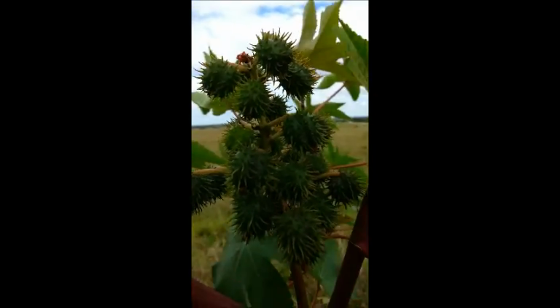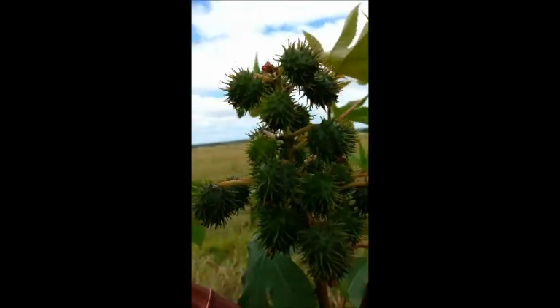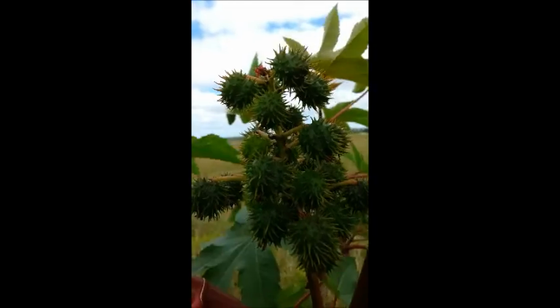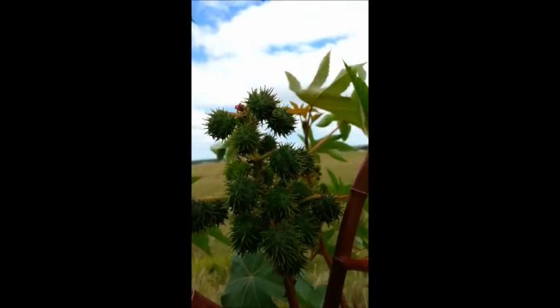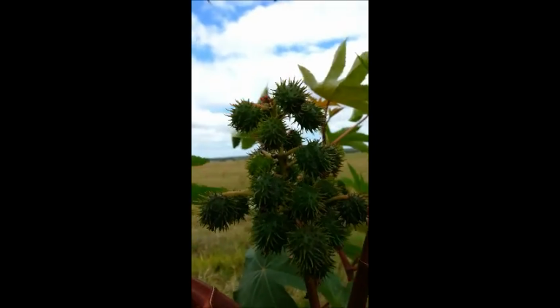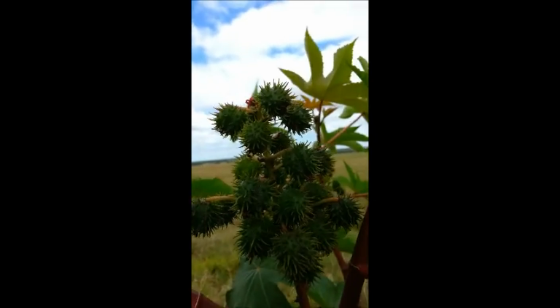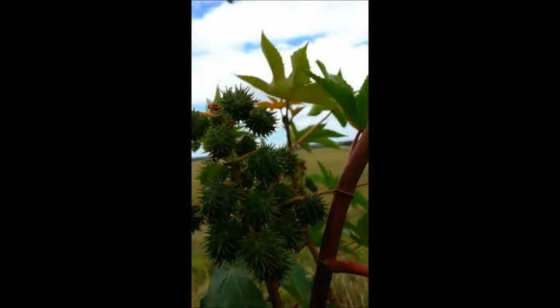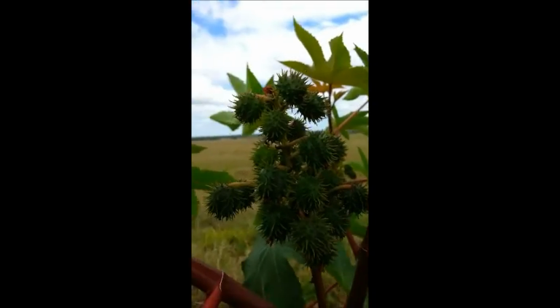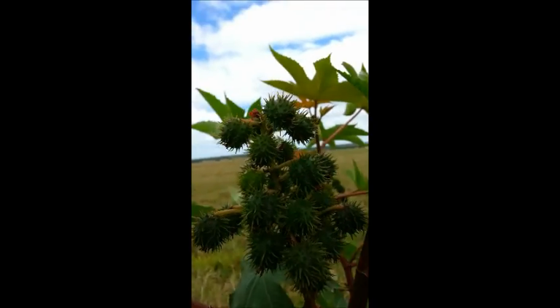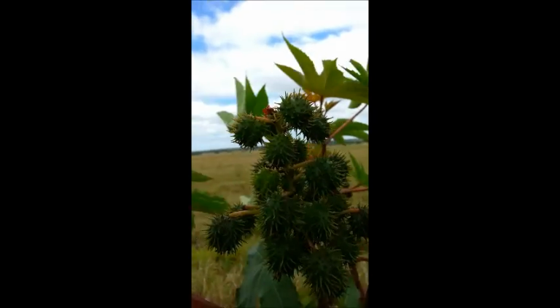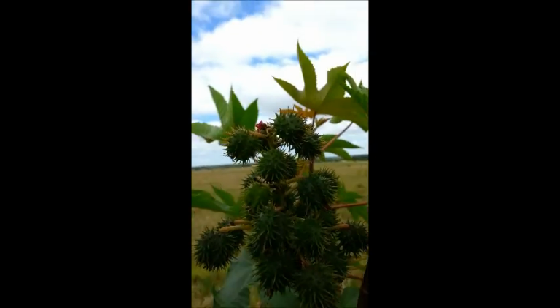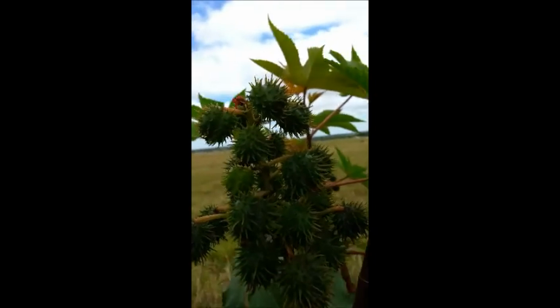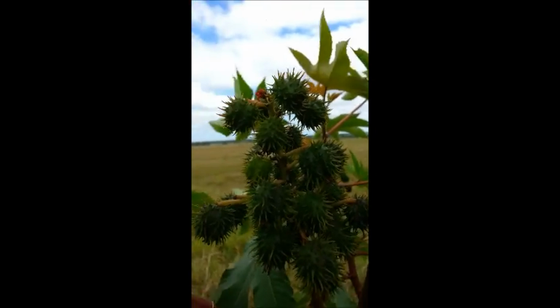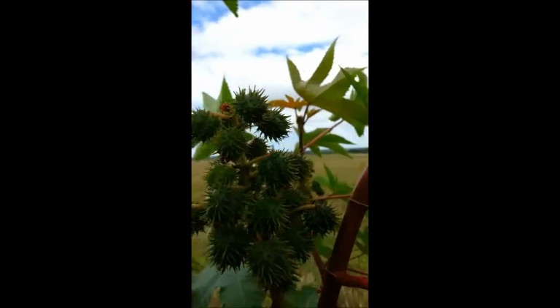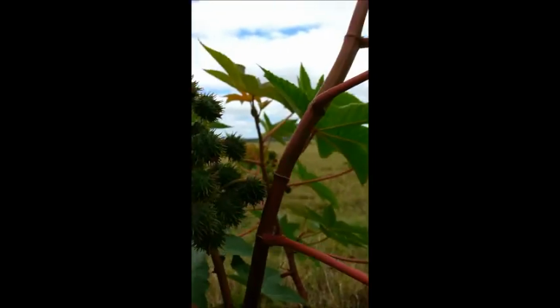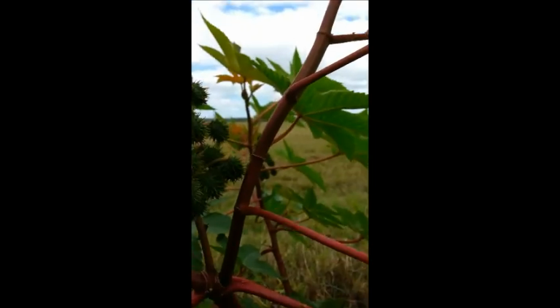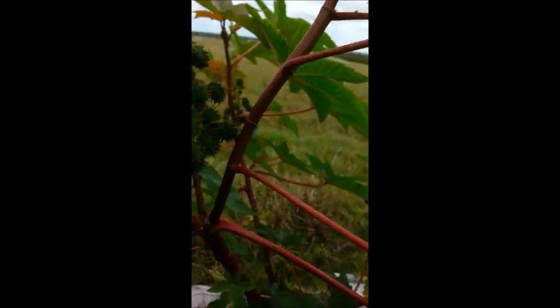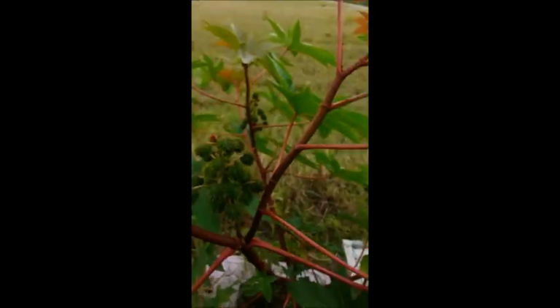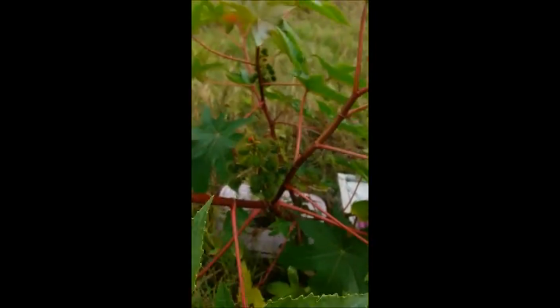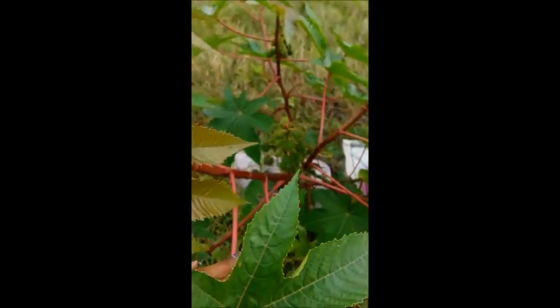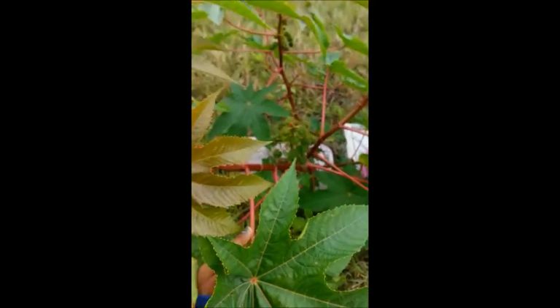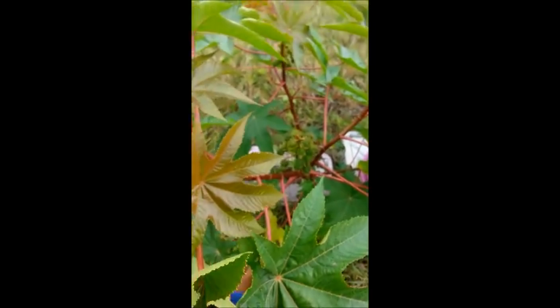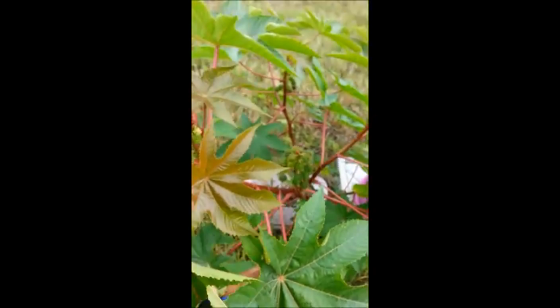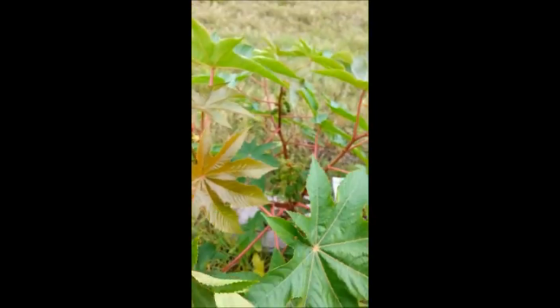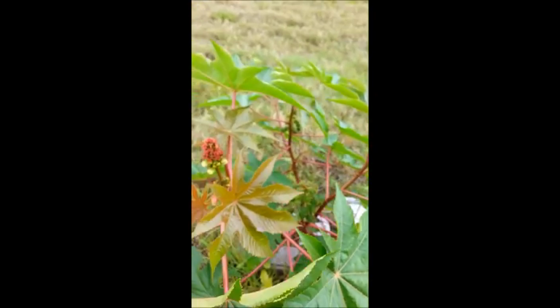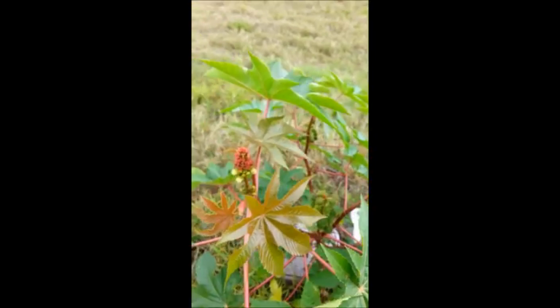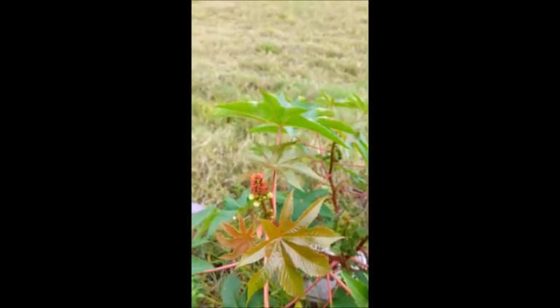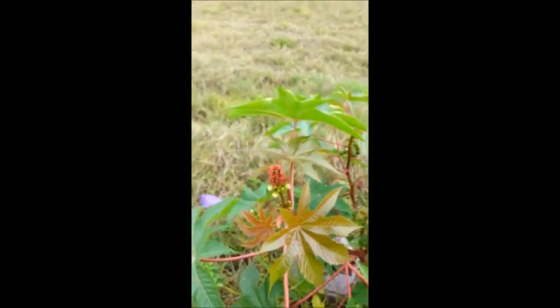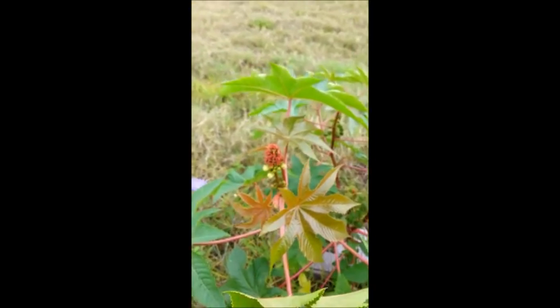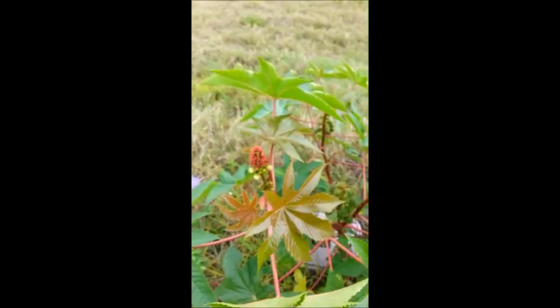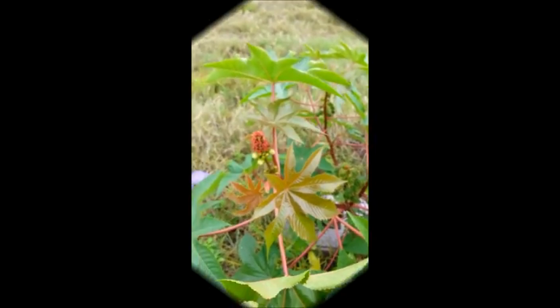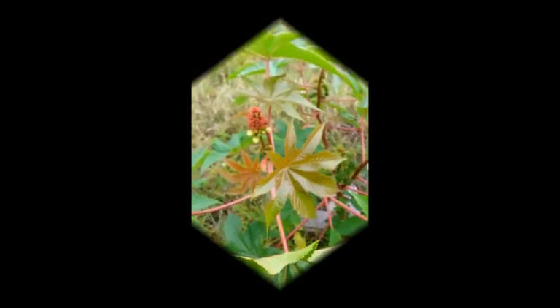So when you're dealing with this plant or you see it, do take caution, proceed with caution, respect the plant and it will respect you. That's my quick video on the castor bean plant. Peace and blessings.